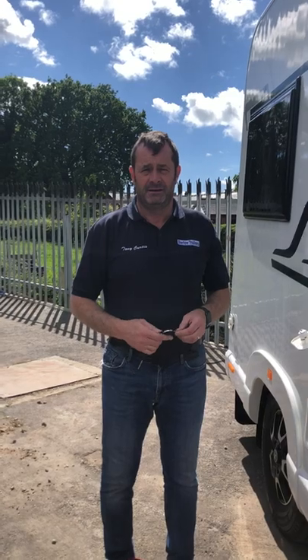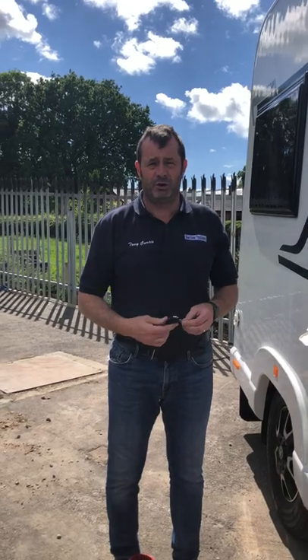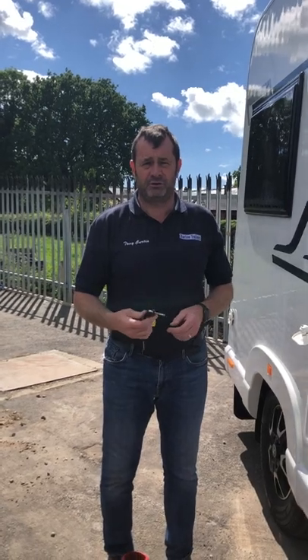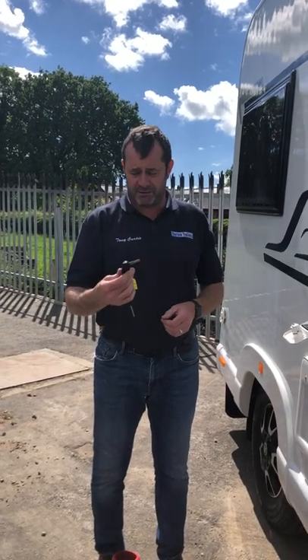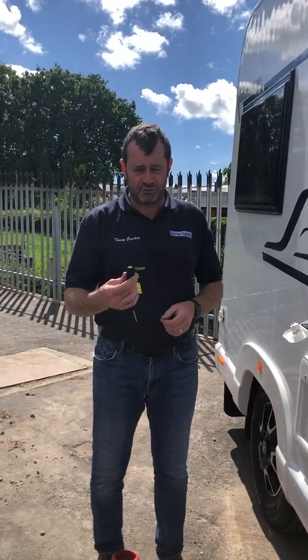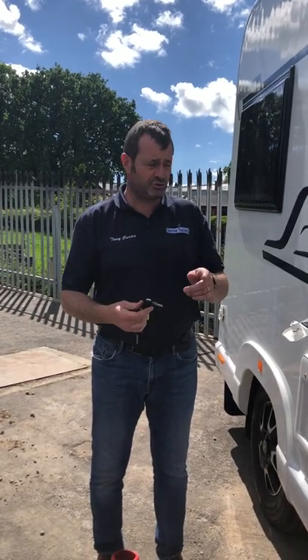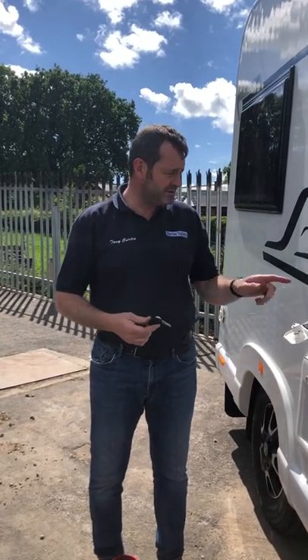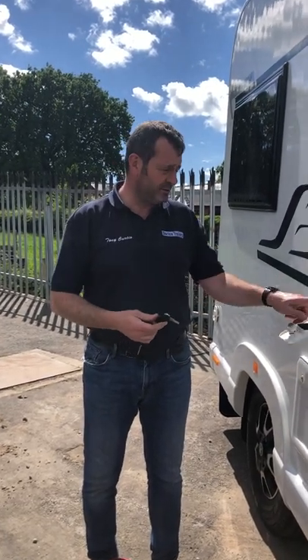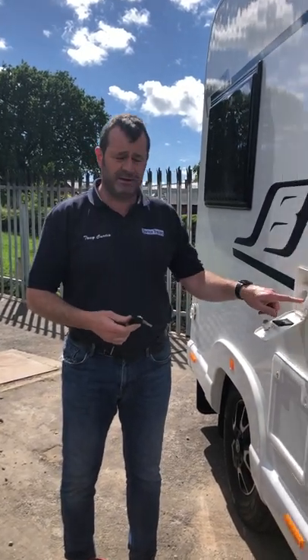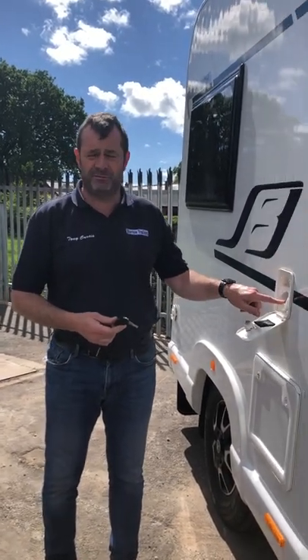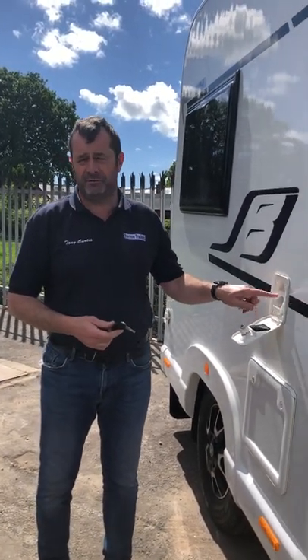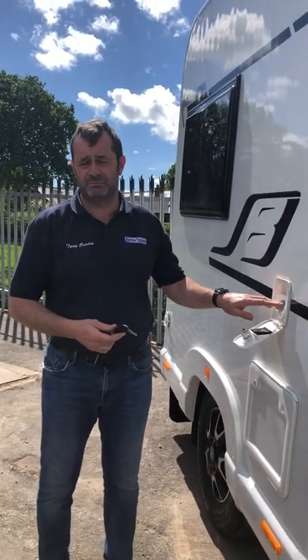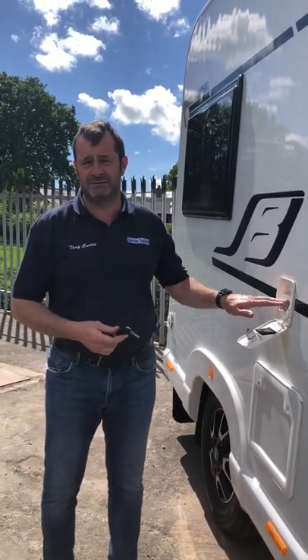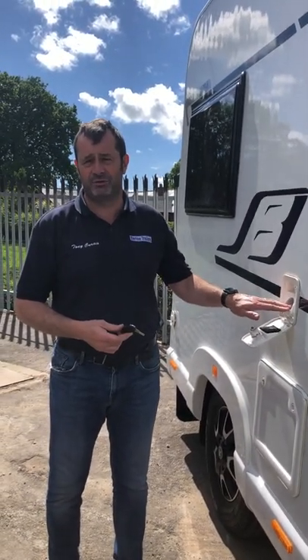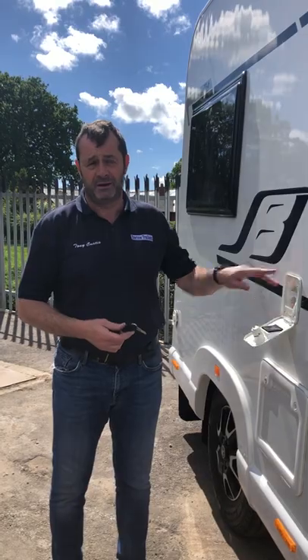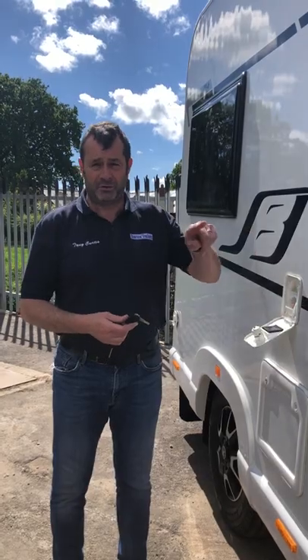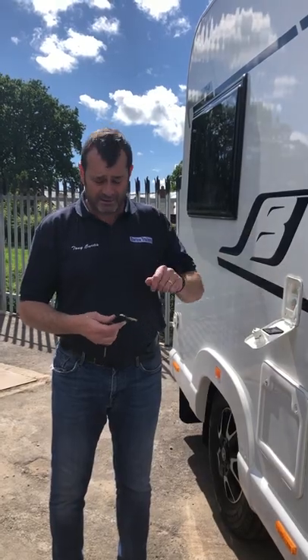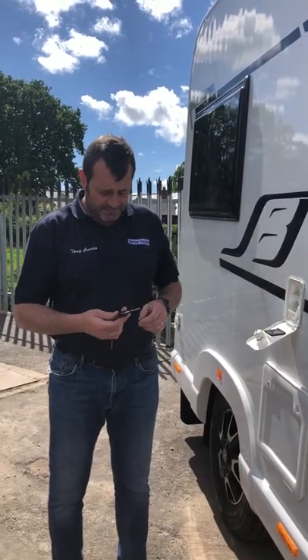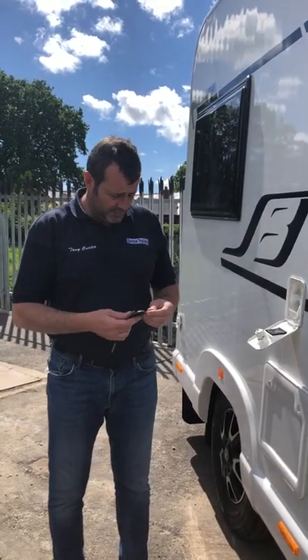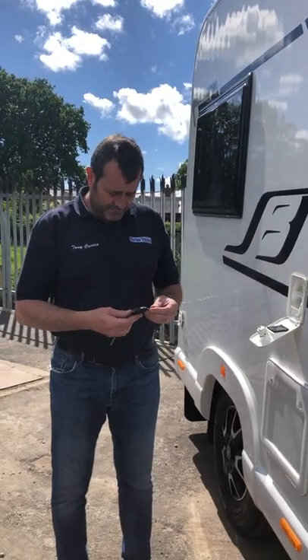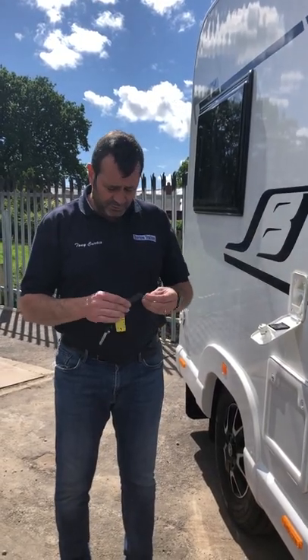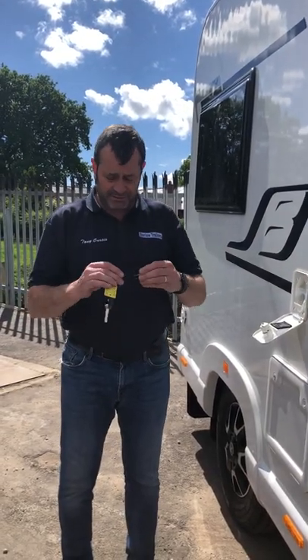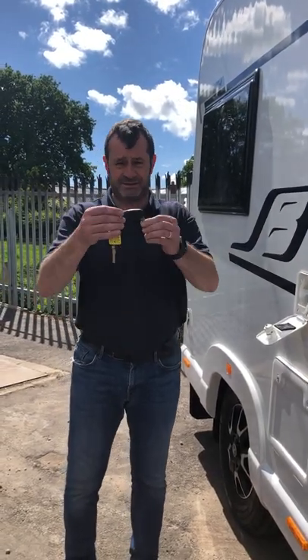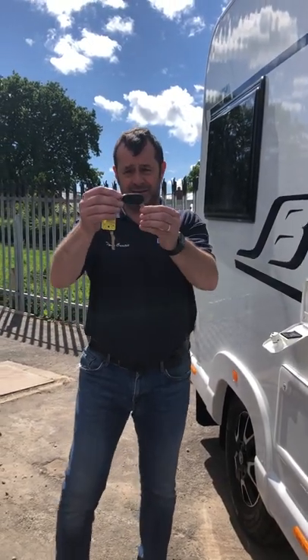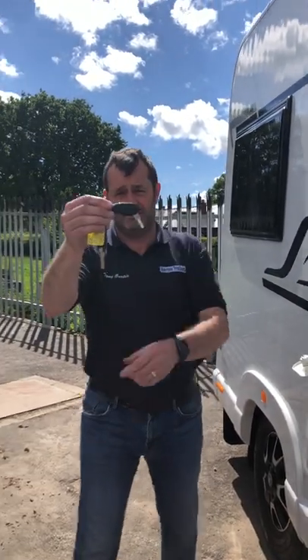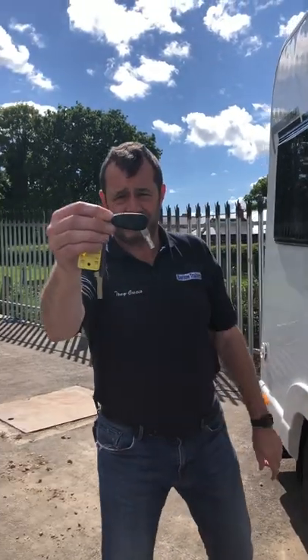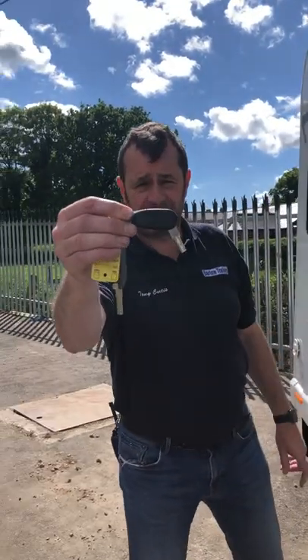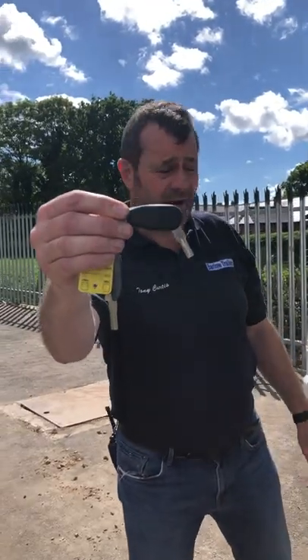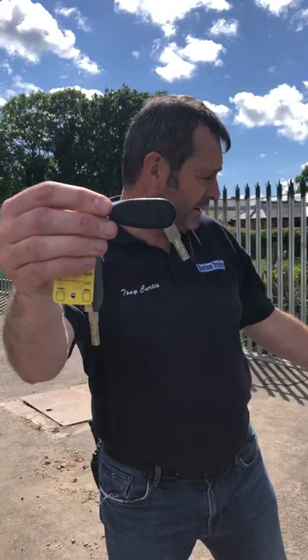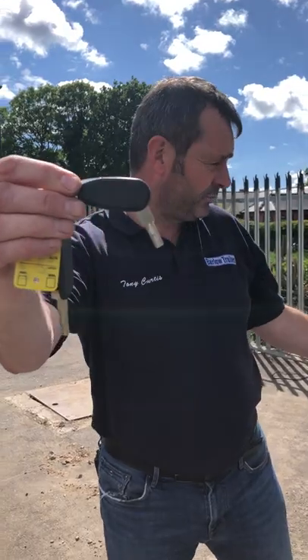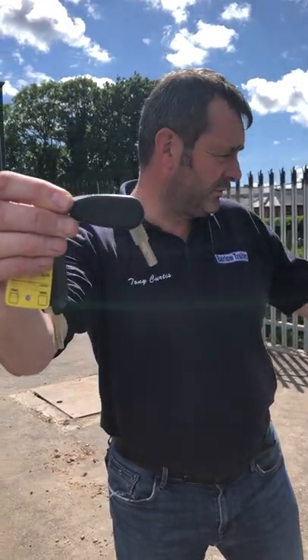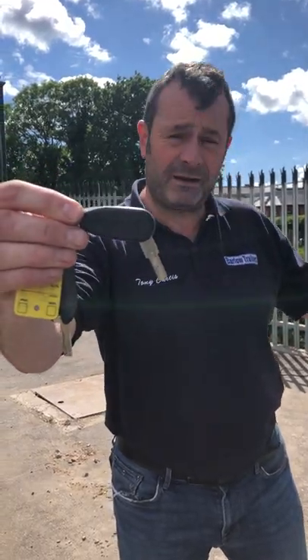Hello, it's Tony here again. I'm going to show you how to fill up the flushing mechanism on the Bailey. First of all, you will need this key — that's the key that actually opens the flap.